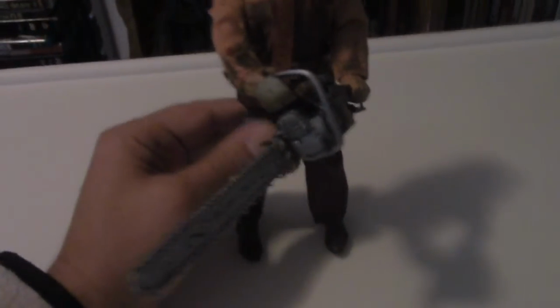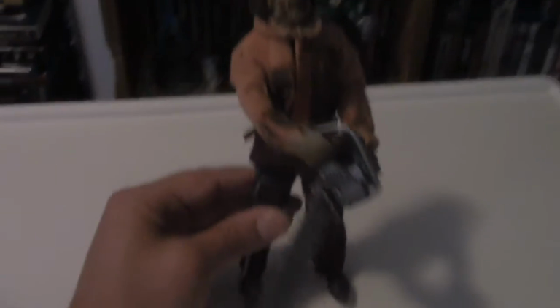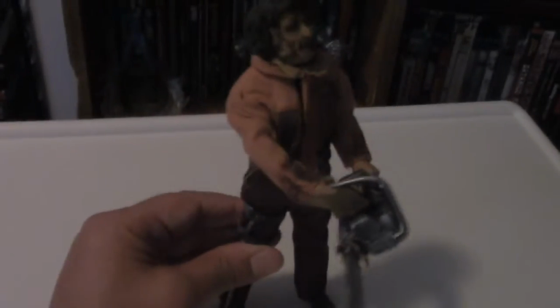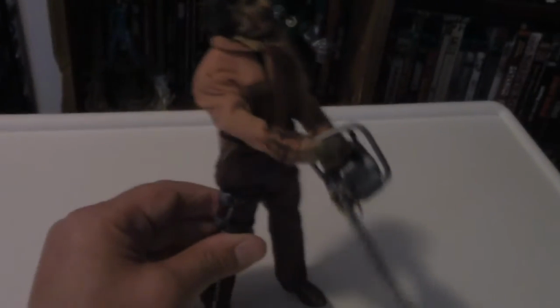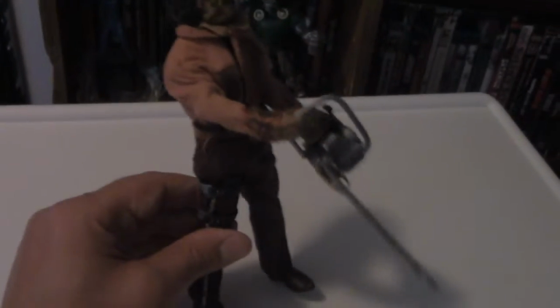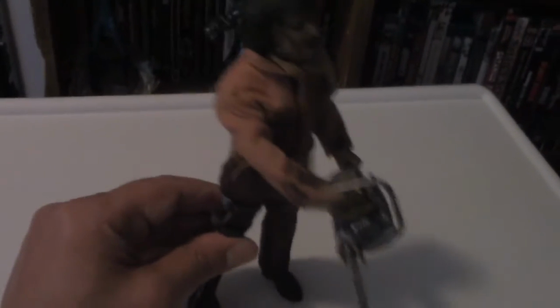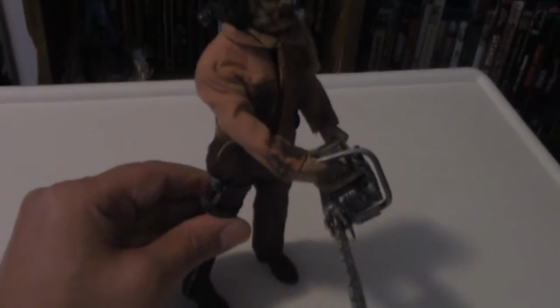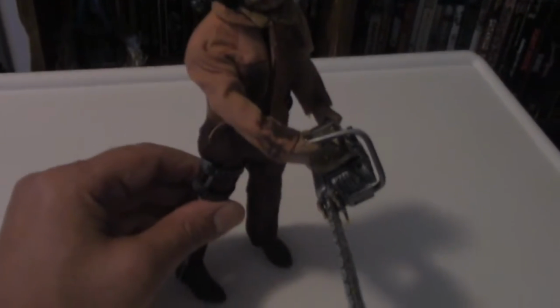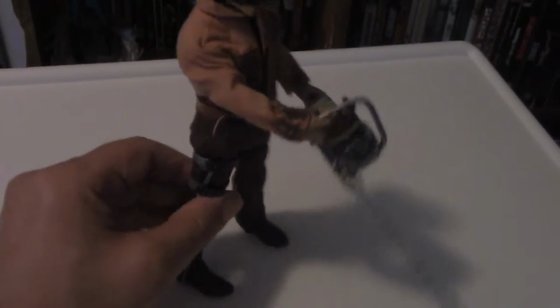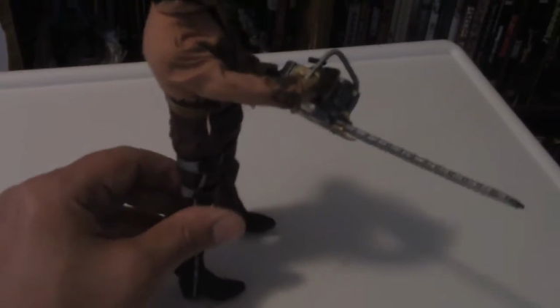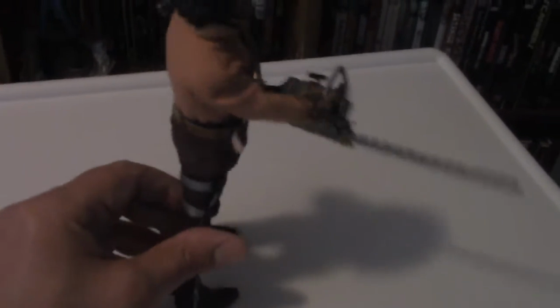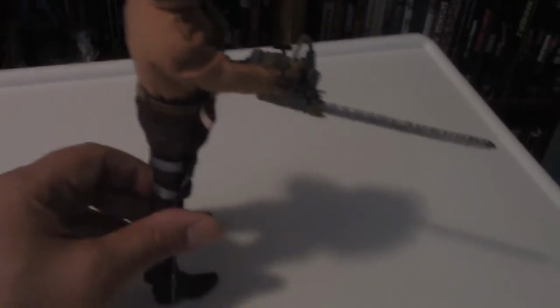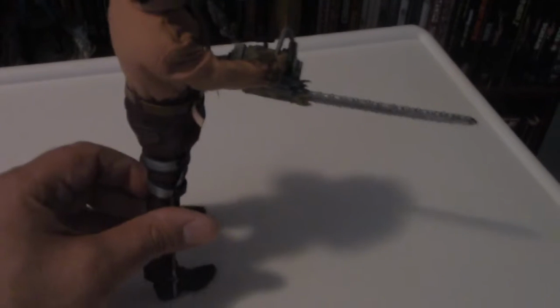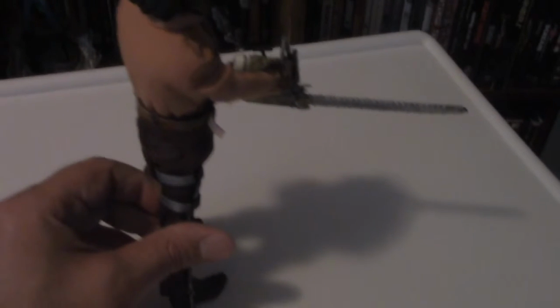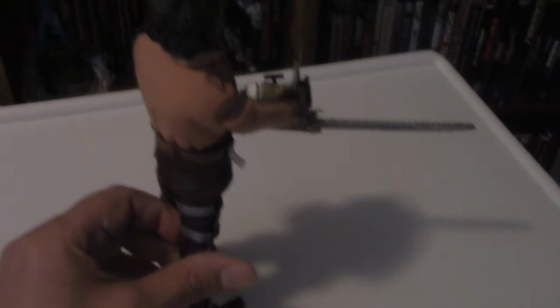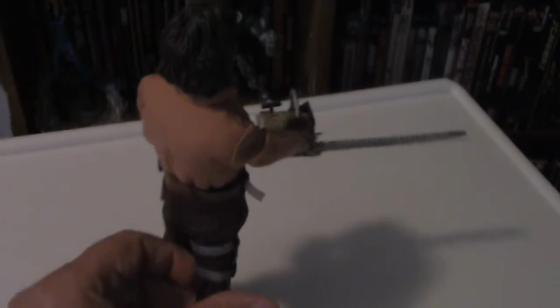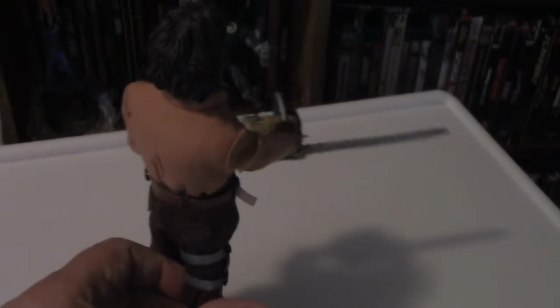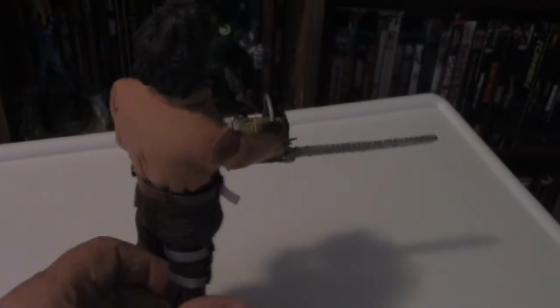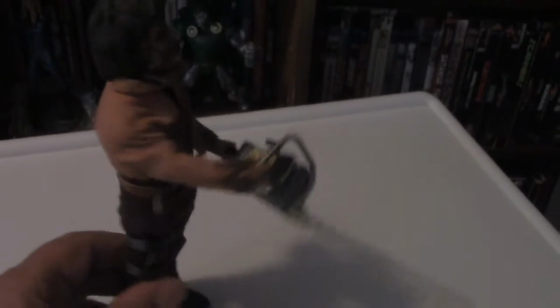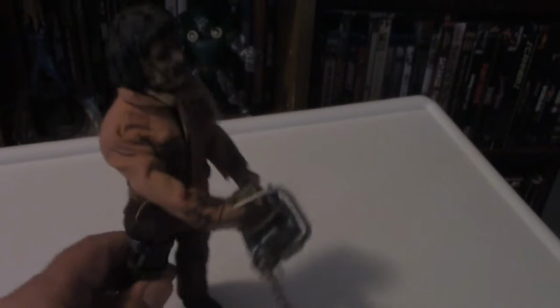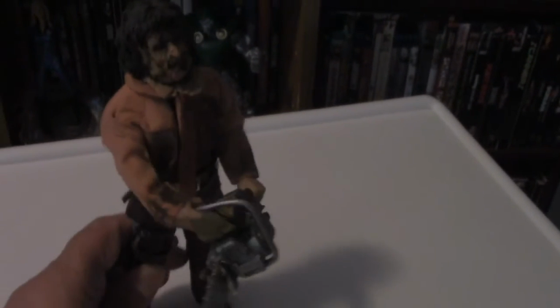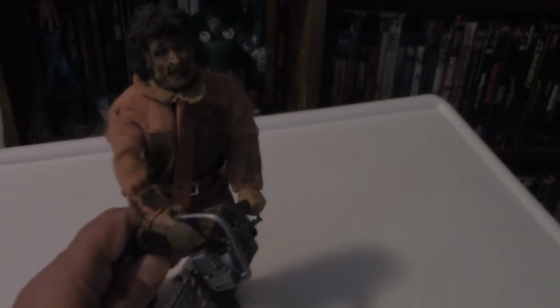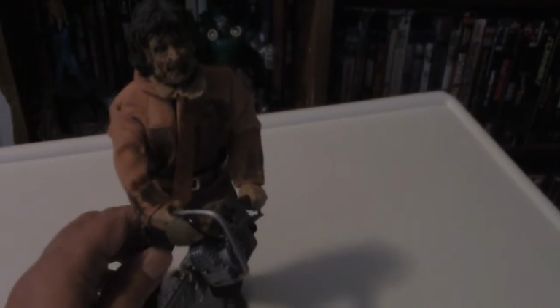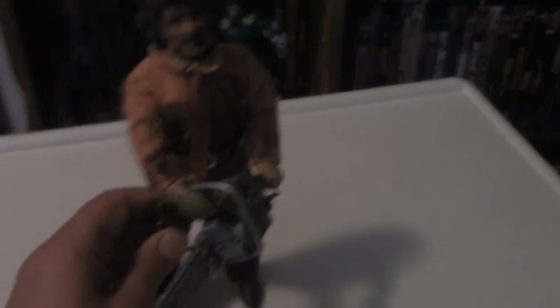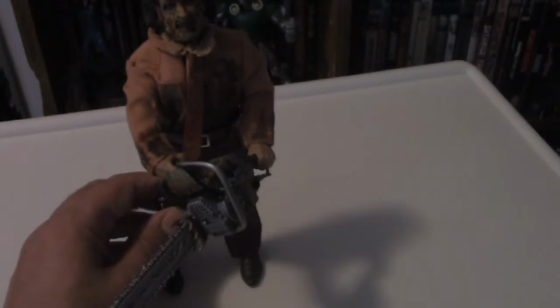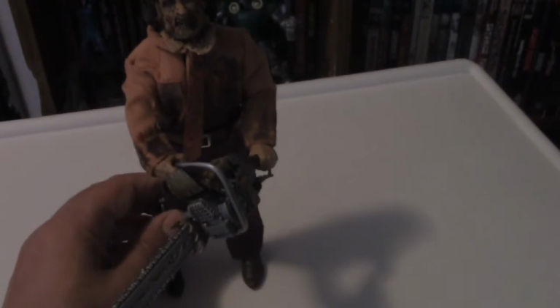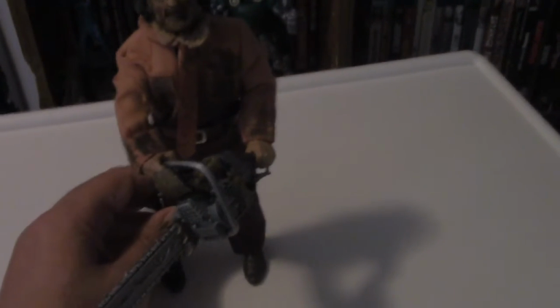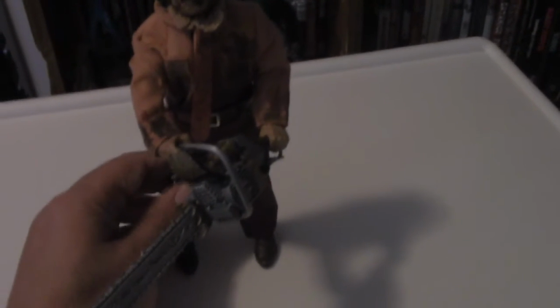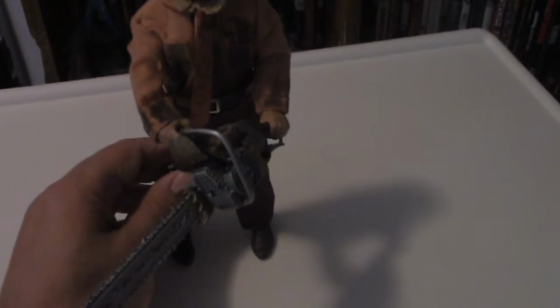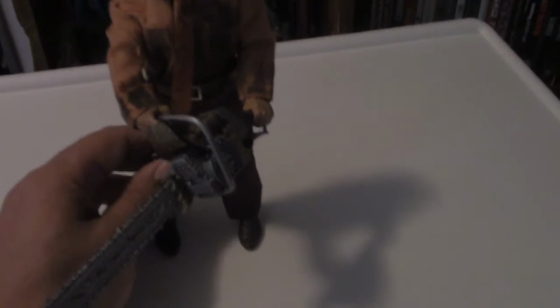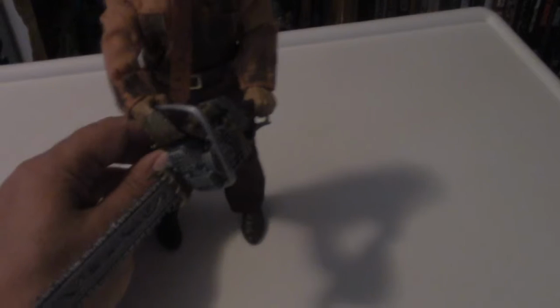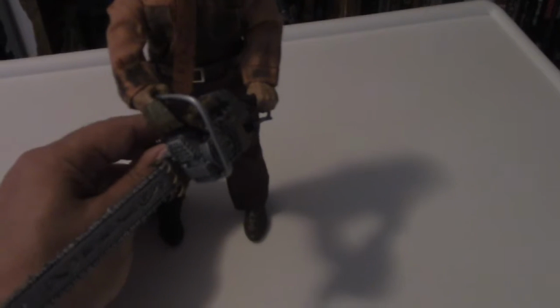Keep that in mind when you pose him around. But he looks cool, he looks badass, and he's definitely ready to kick some ass.